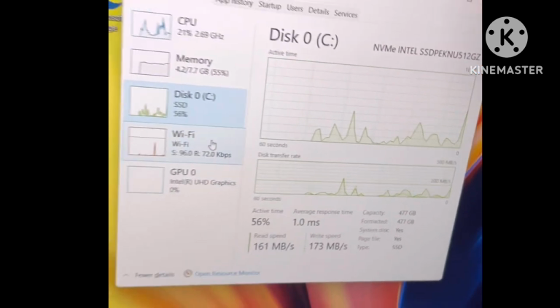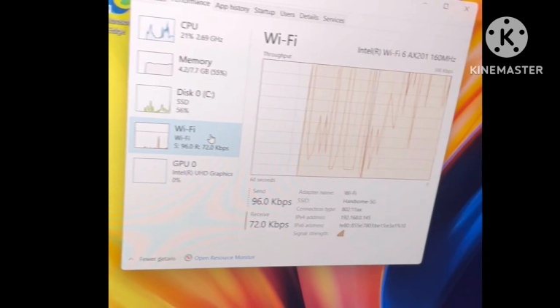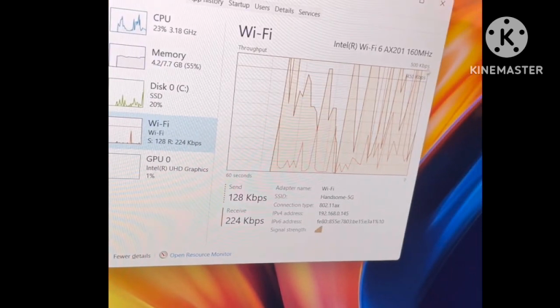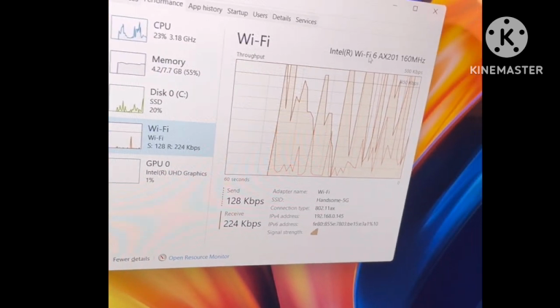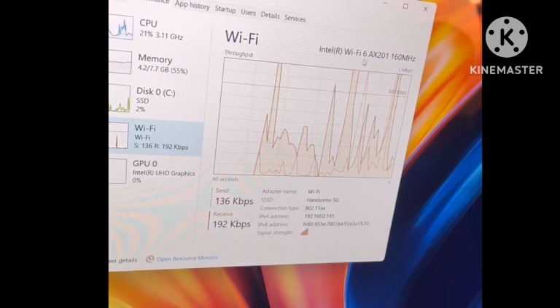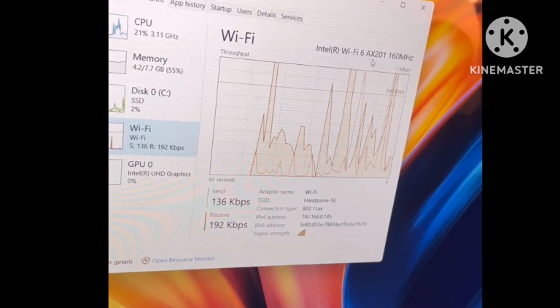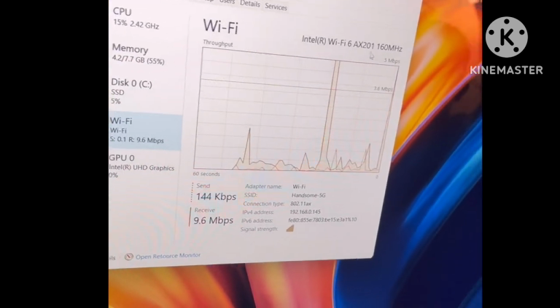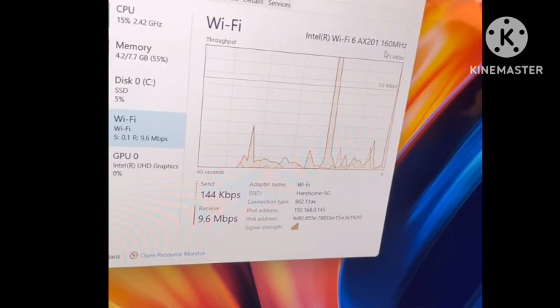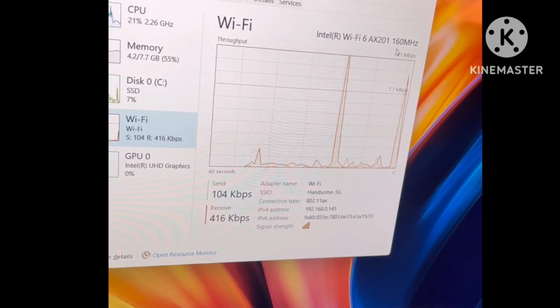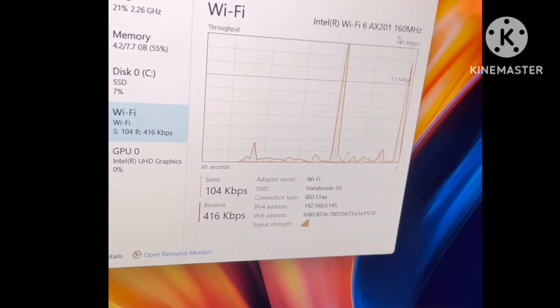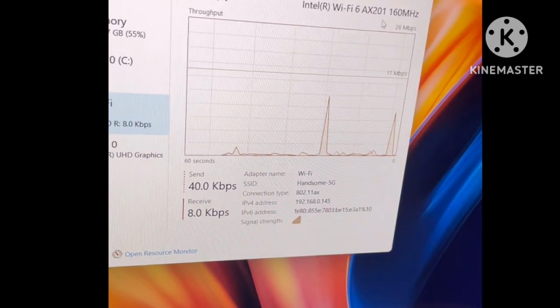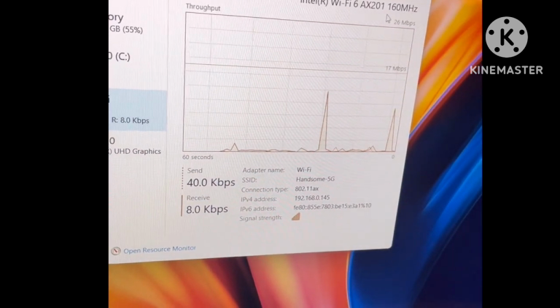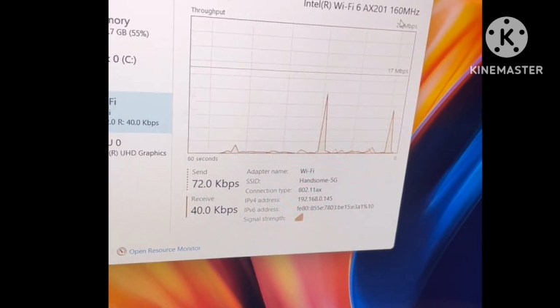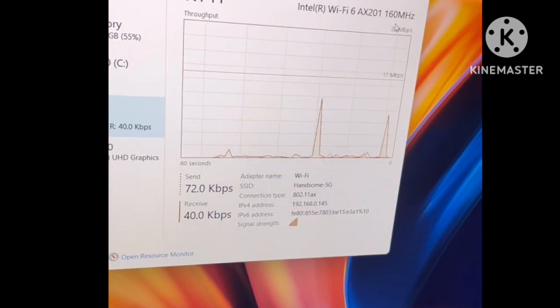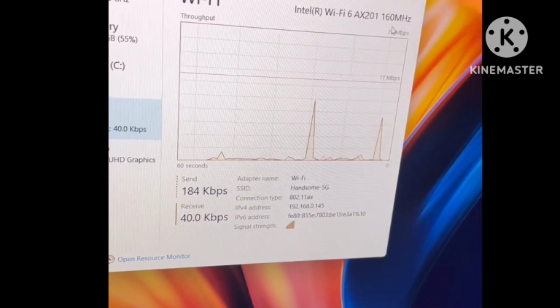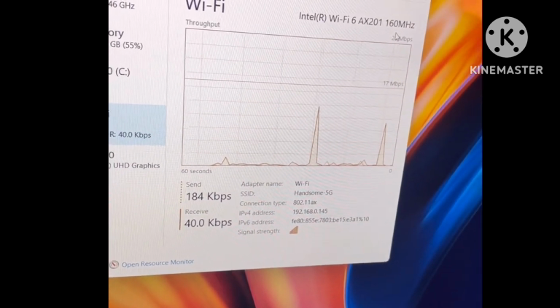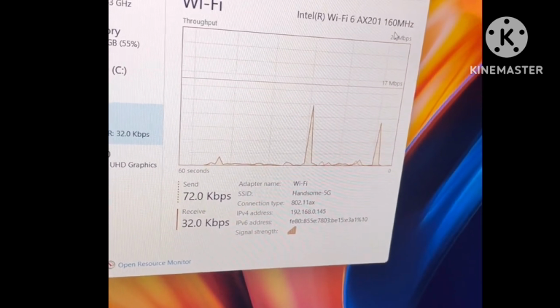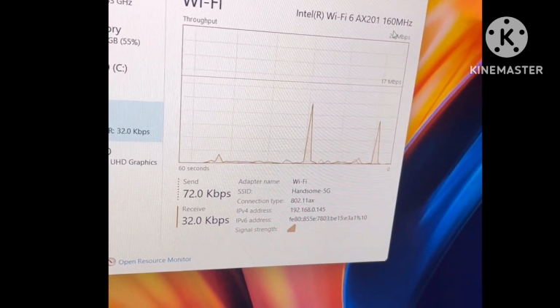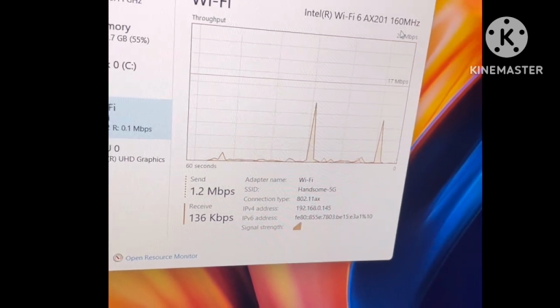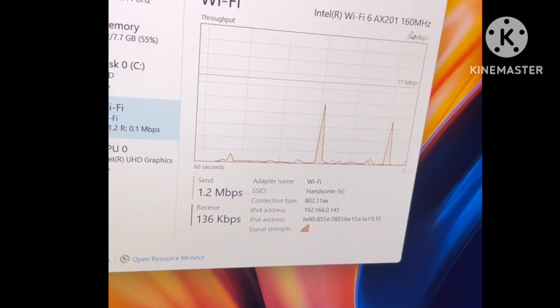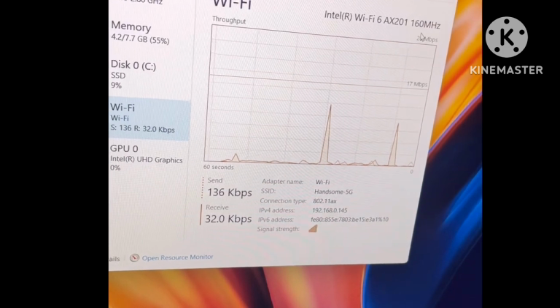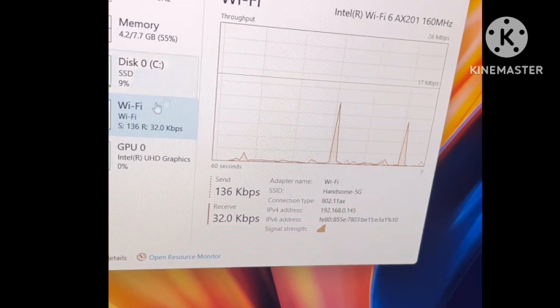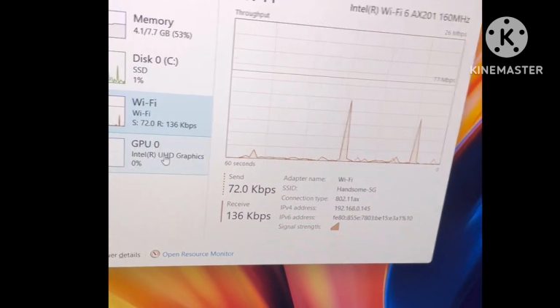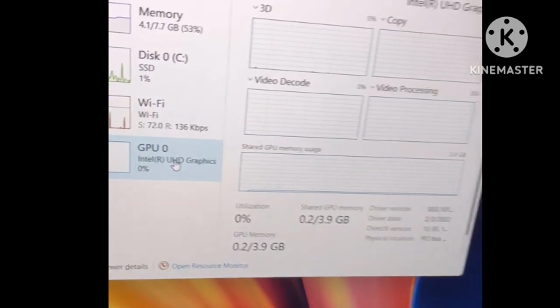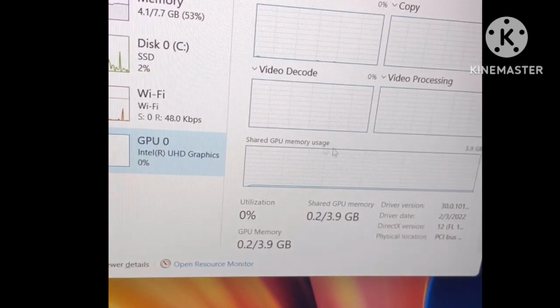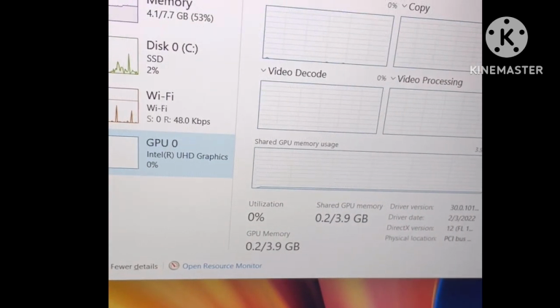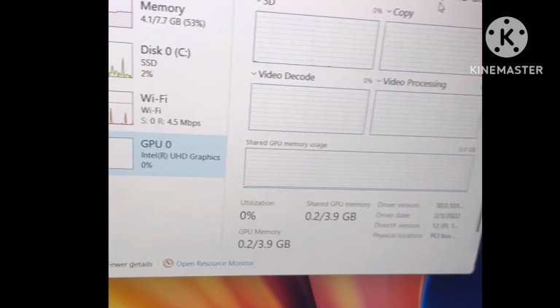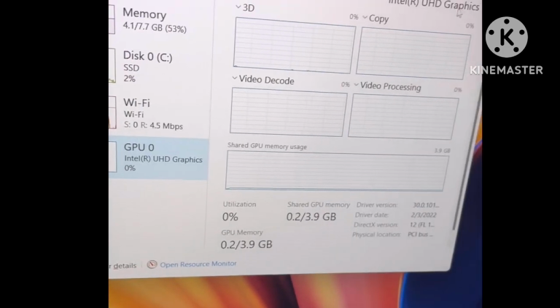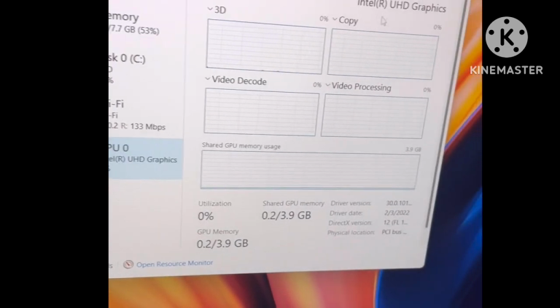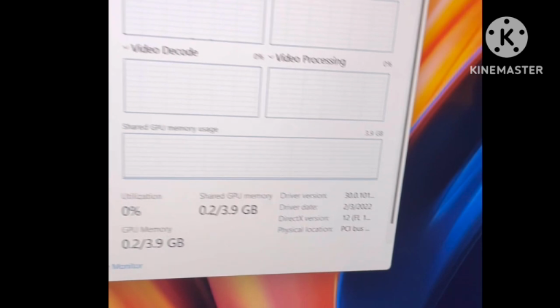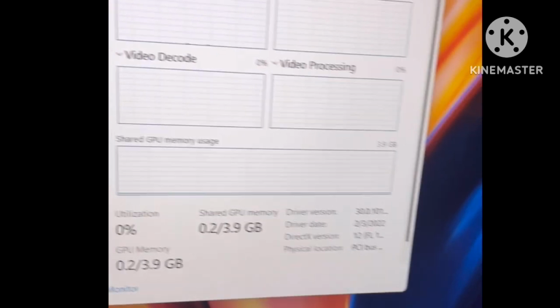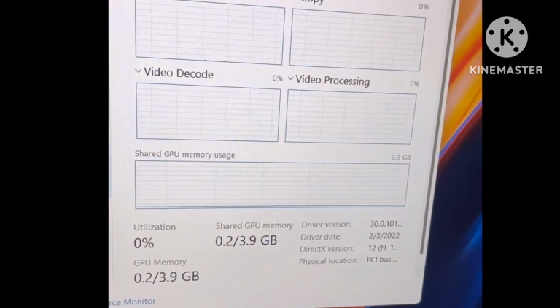There is Wi-Fi 6 AX201 at 160 MHz, which also supports 5G networks. It has an integrated graphics card, which is fine for basic use.